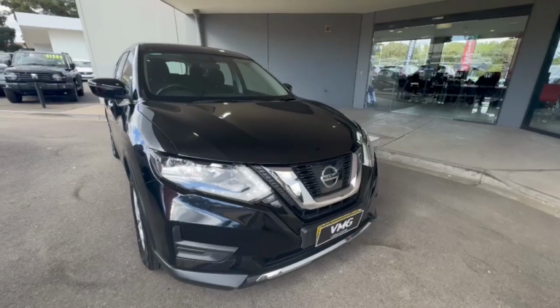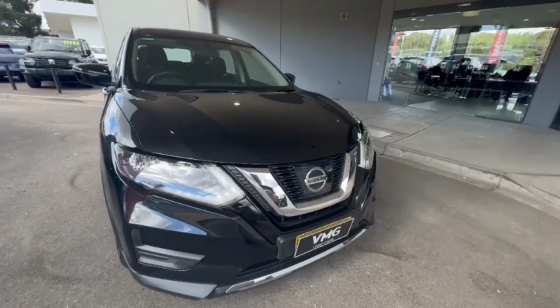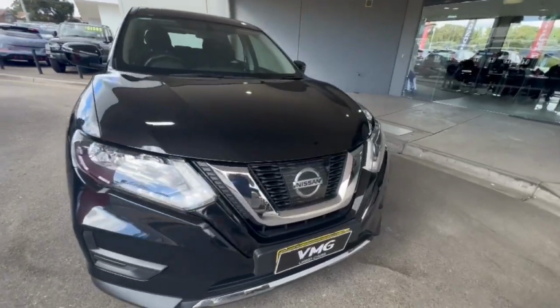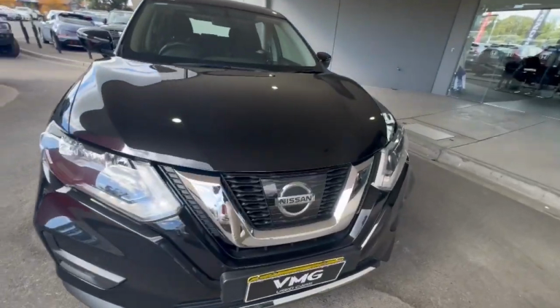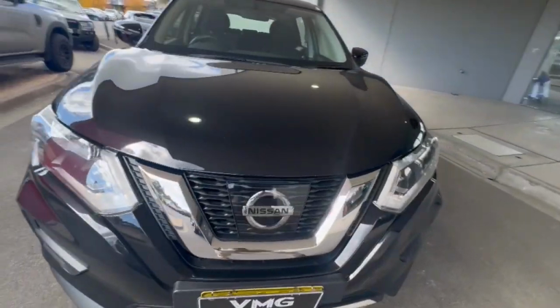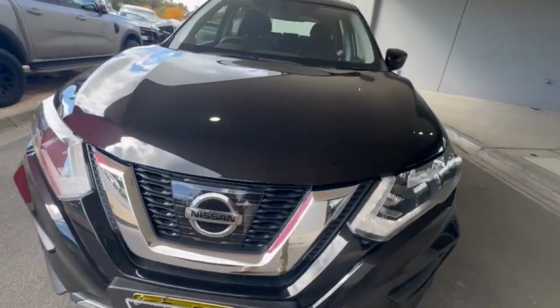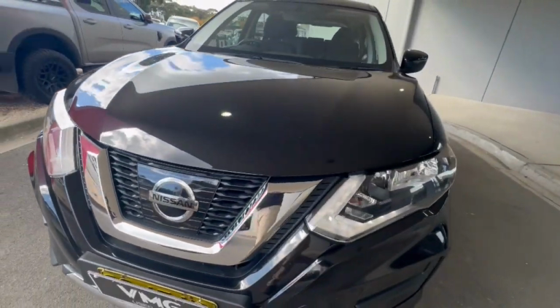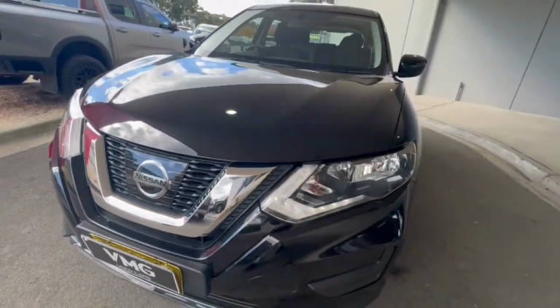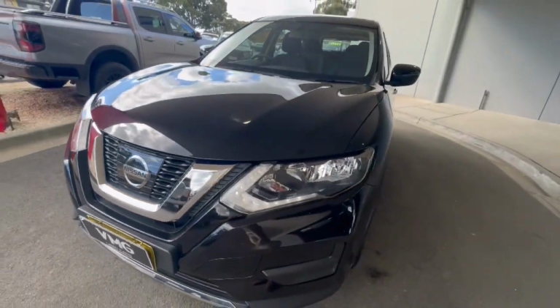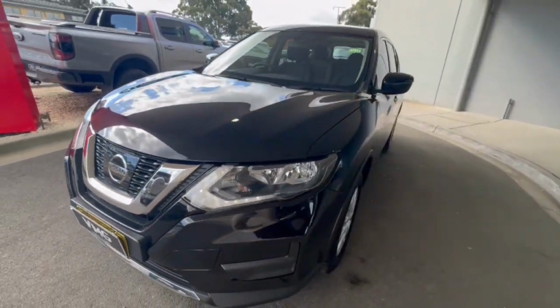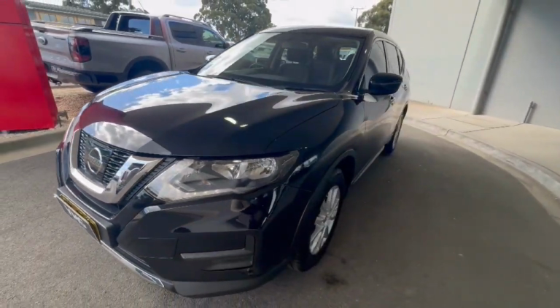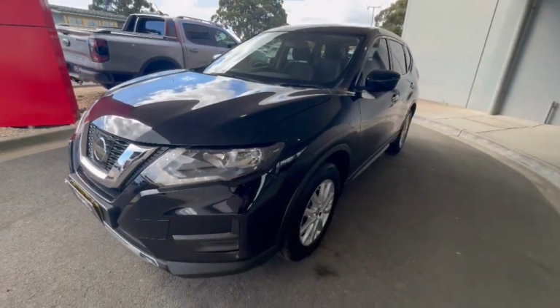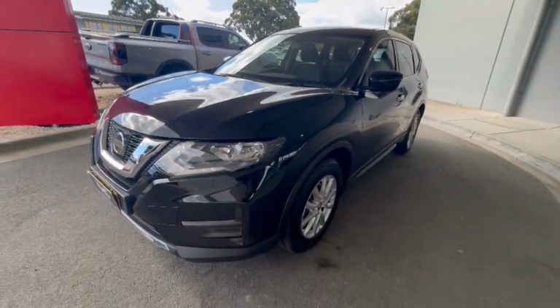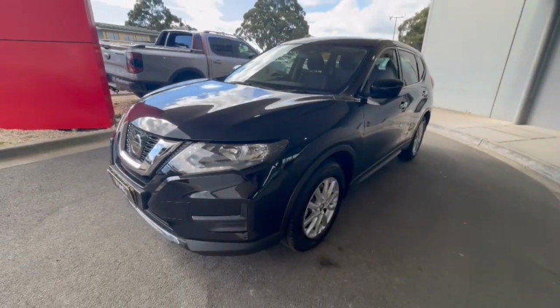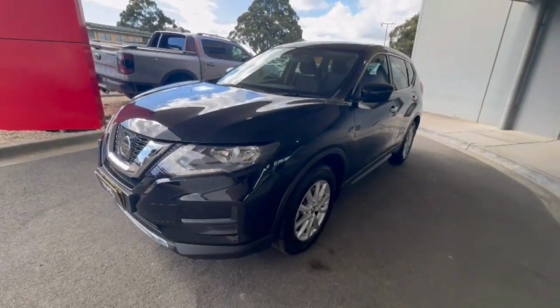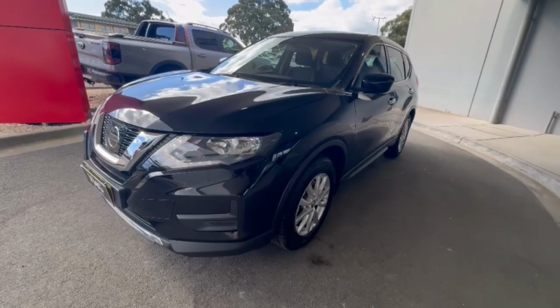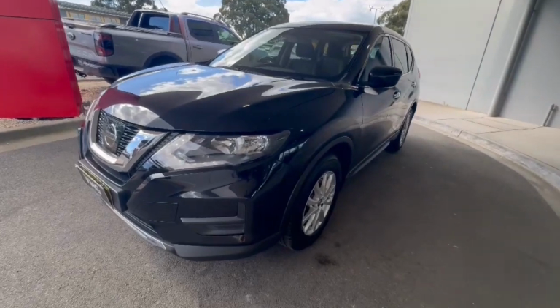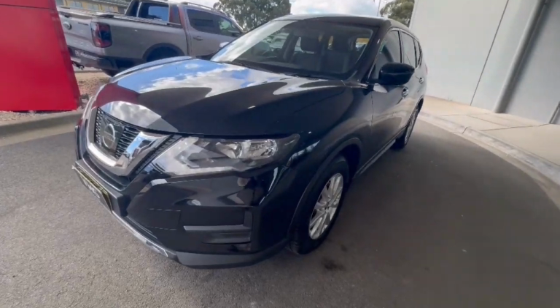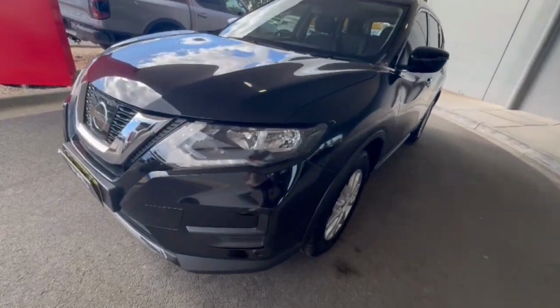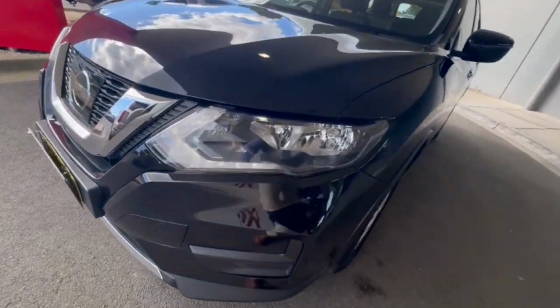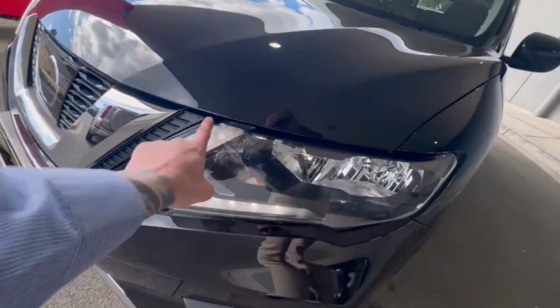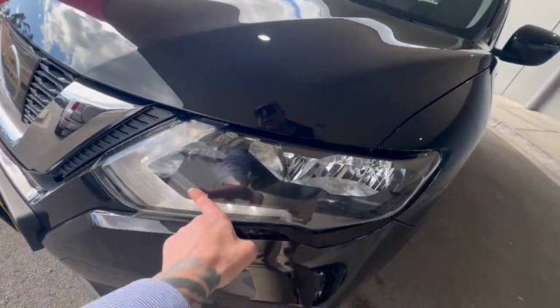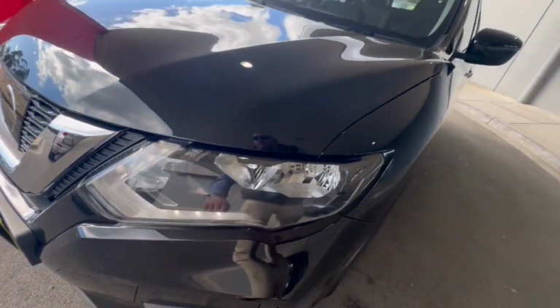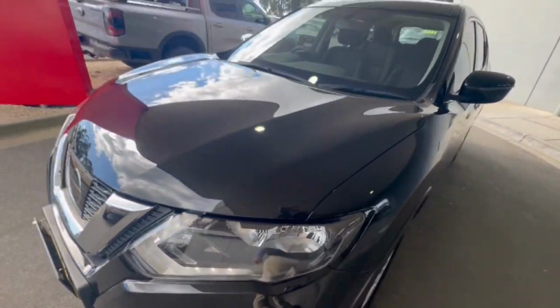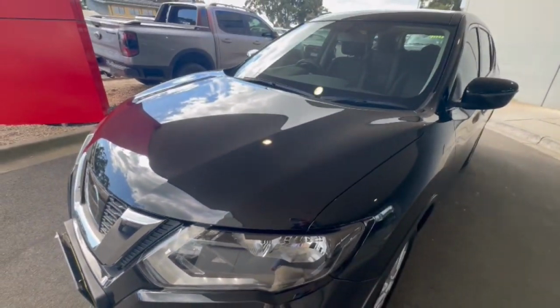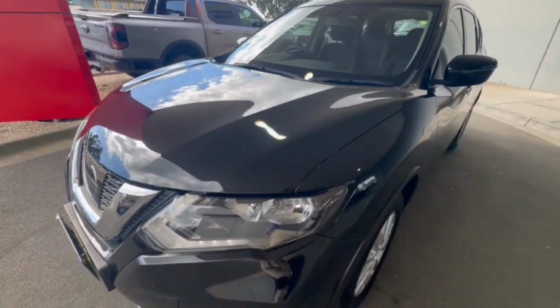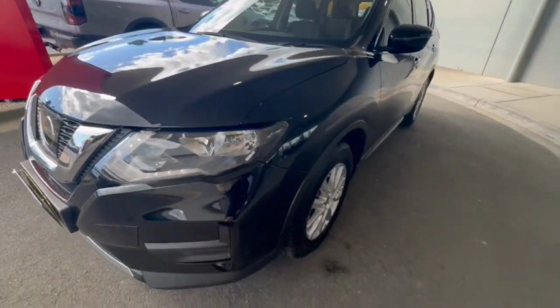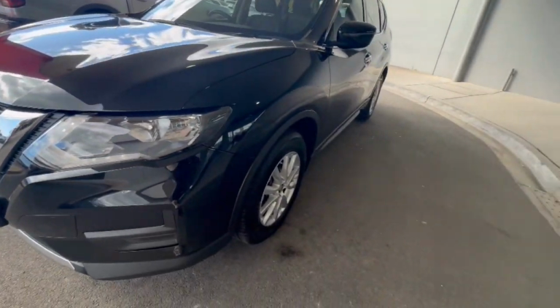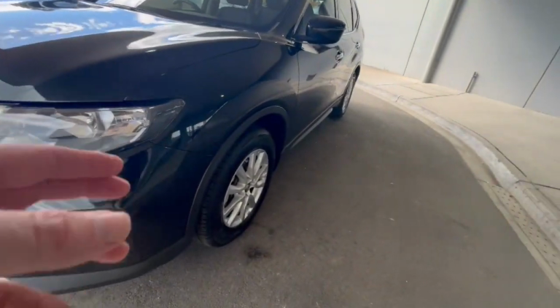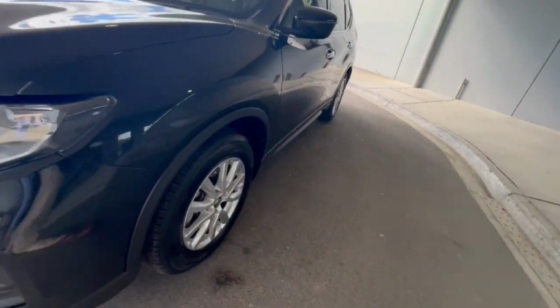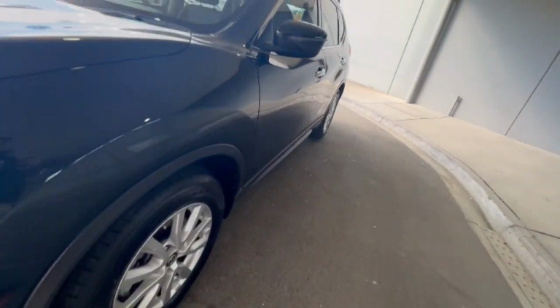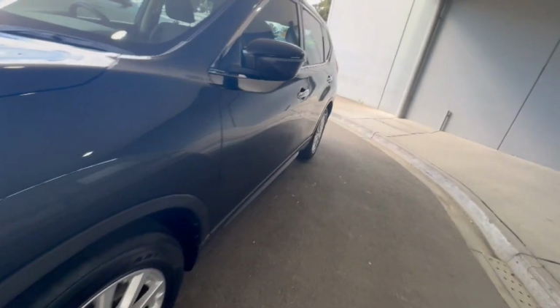G'day folks, thank you so much for checking out our Nissan X-Trail that's just arrived. This one here is a seven seater. You've got your daytime running lights finished in black there with your premium alloy wheels.